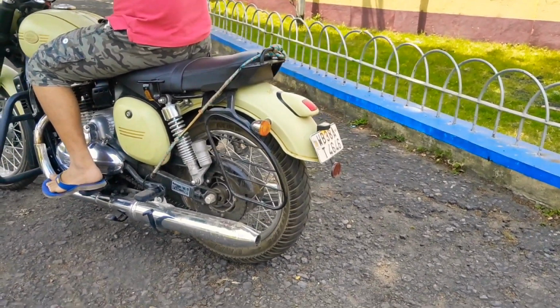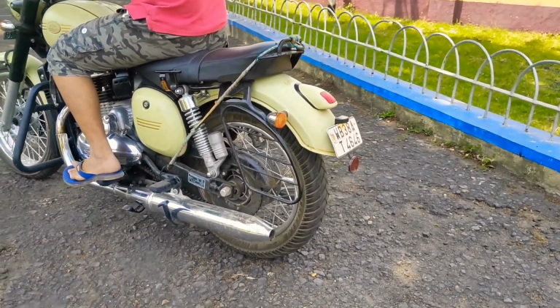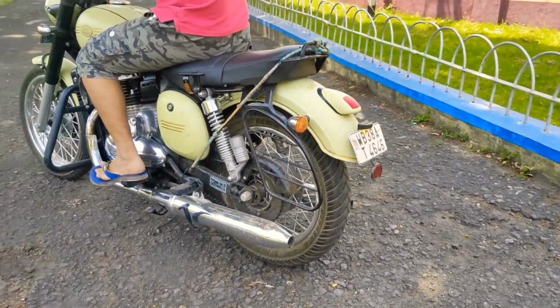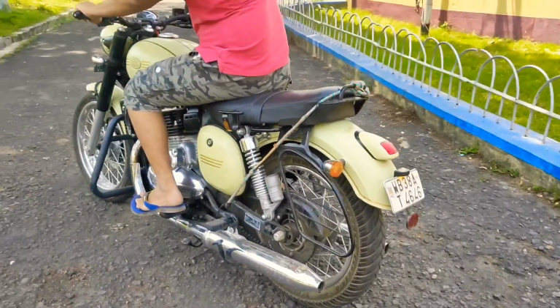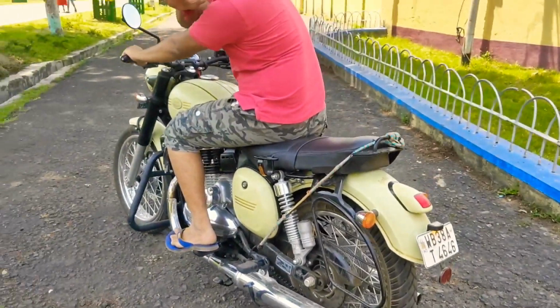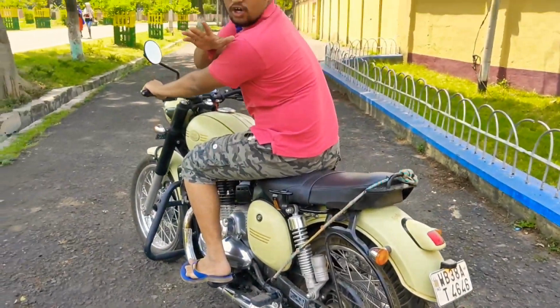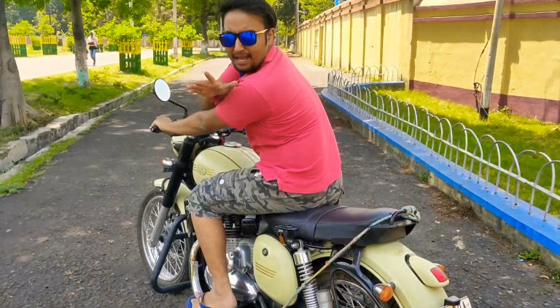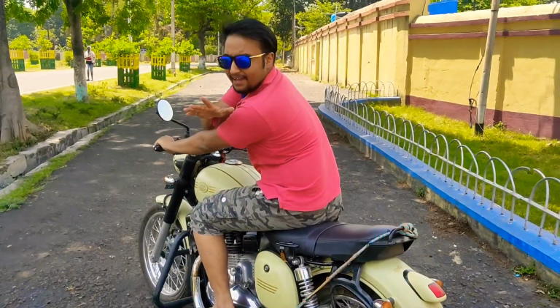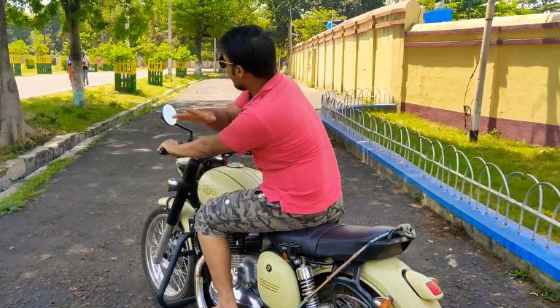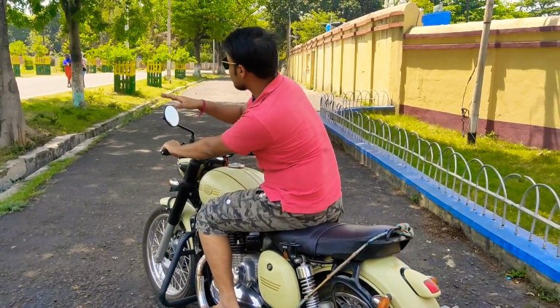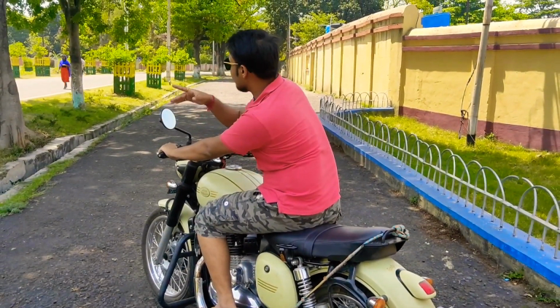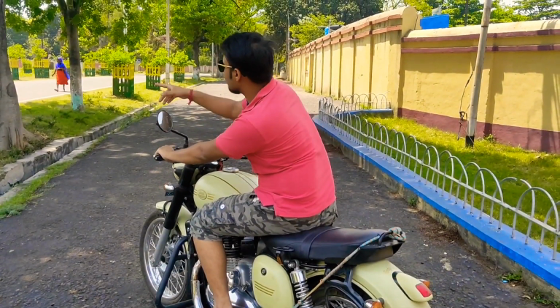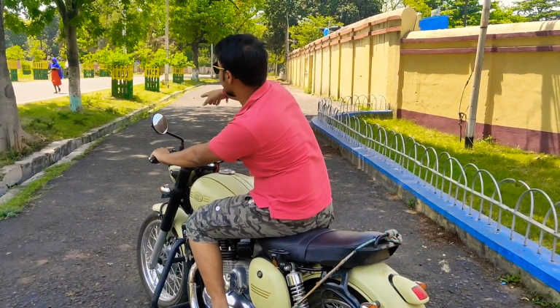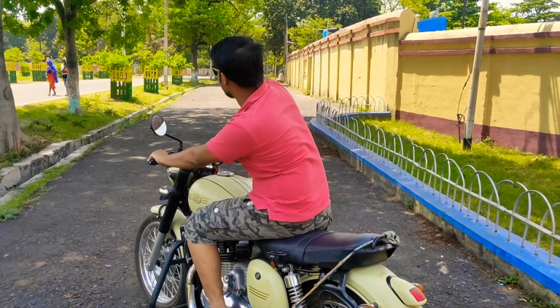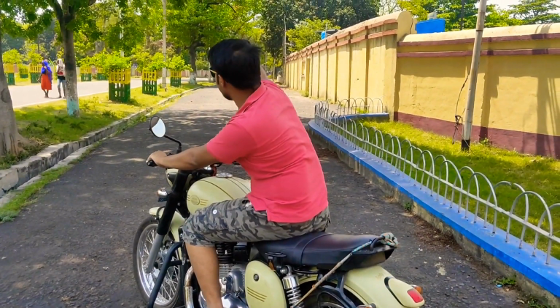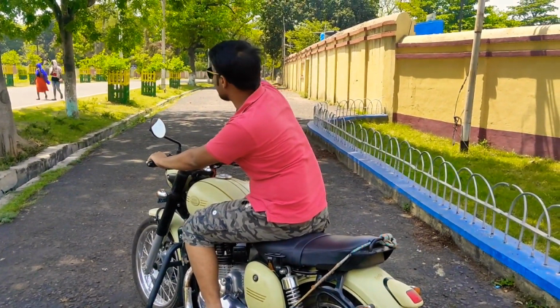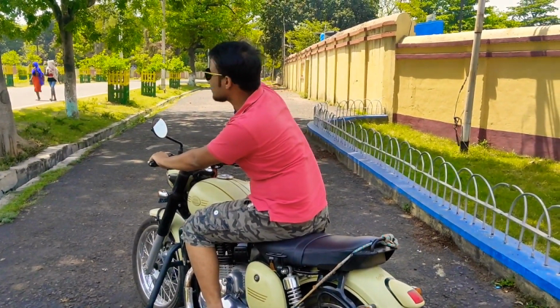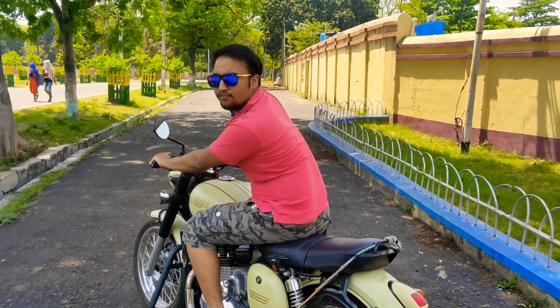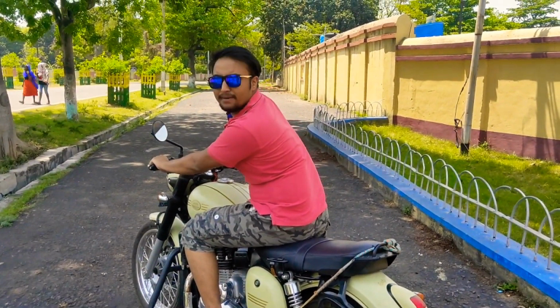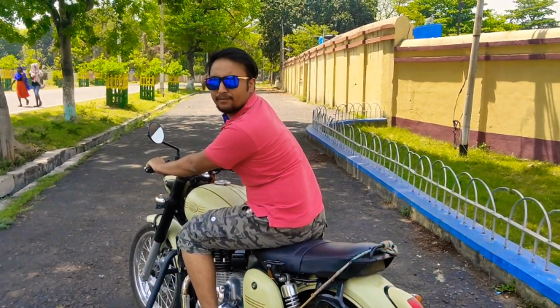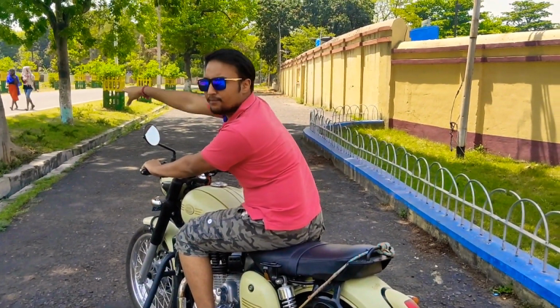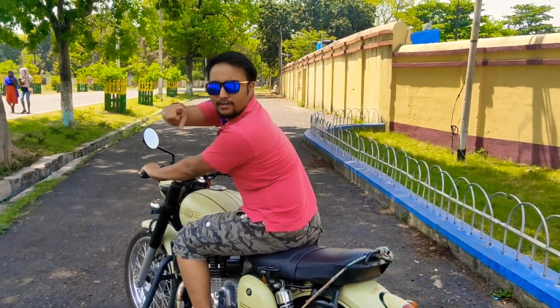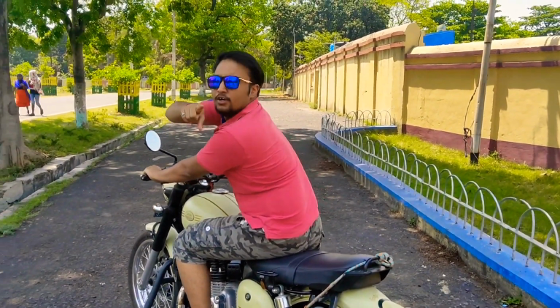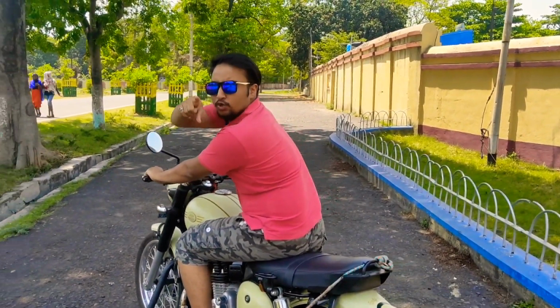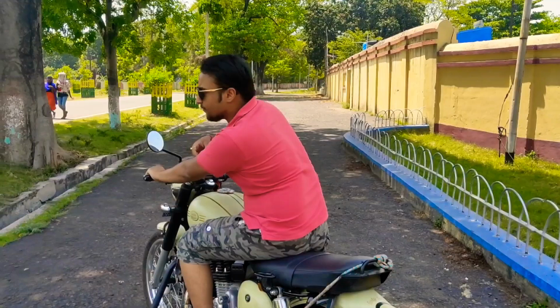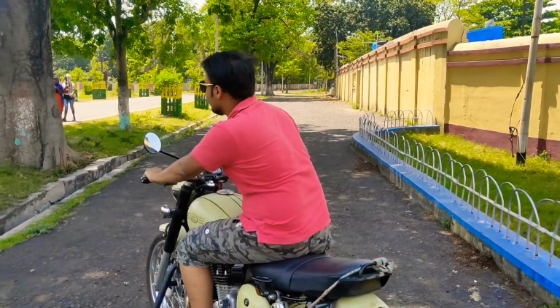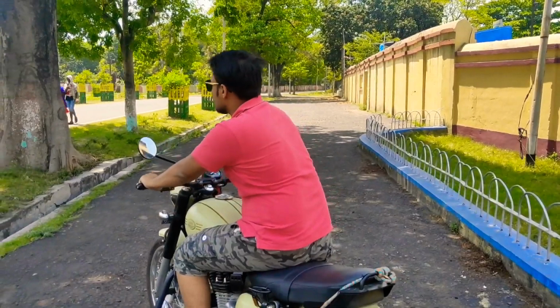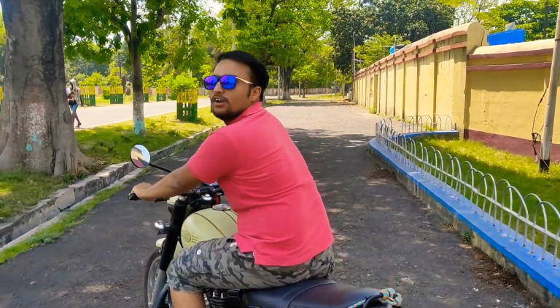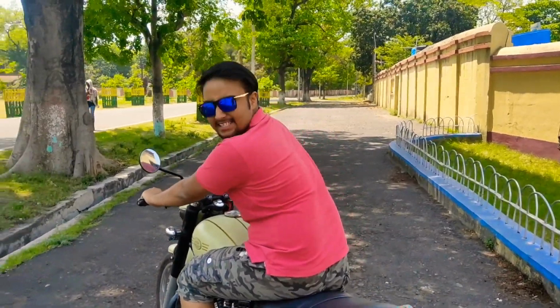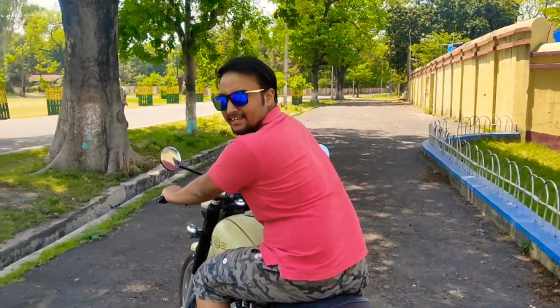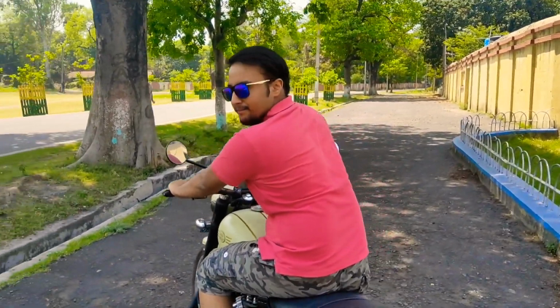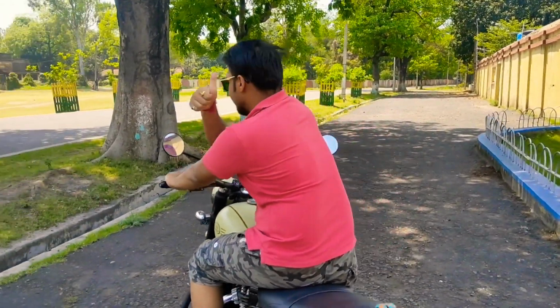Okay, now let me show you the flyby of this particular motorcycle. I will be doing a small flyby from that point to that point. So let's see. Bye bye.